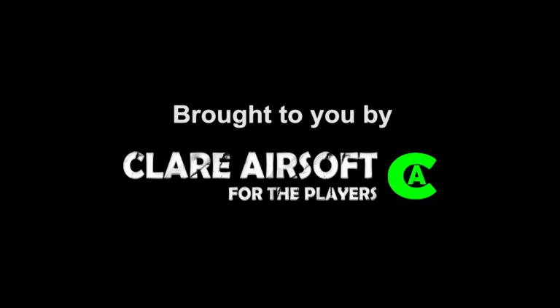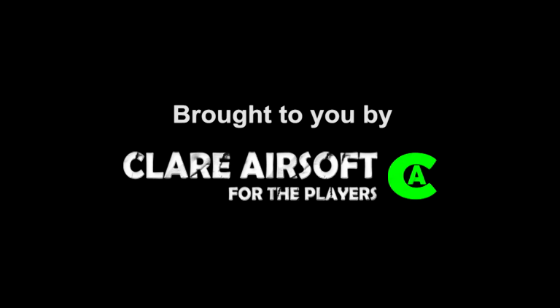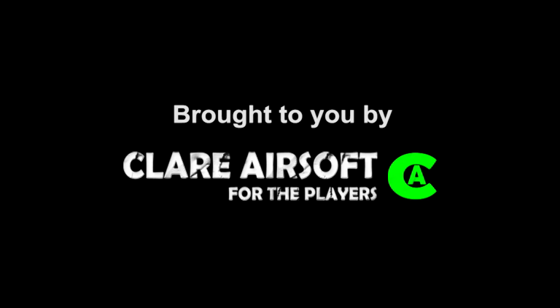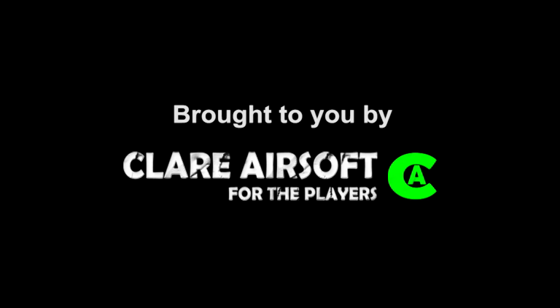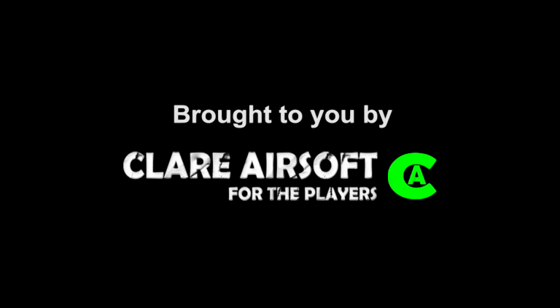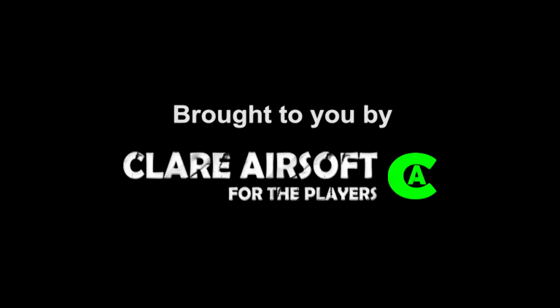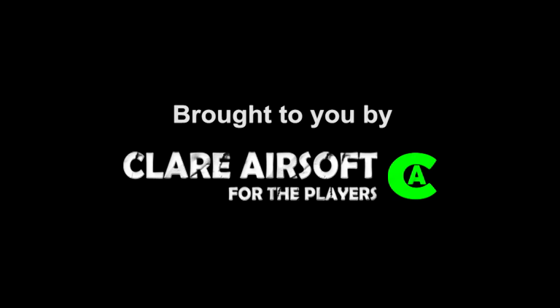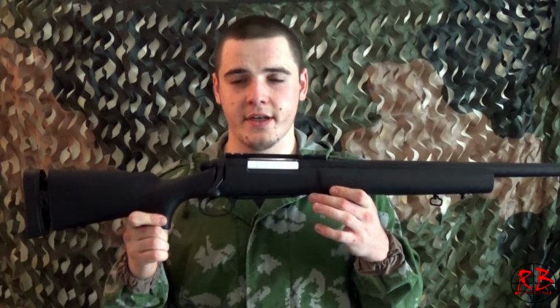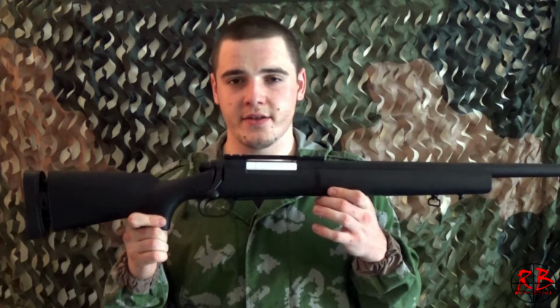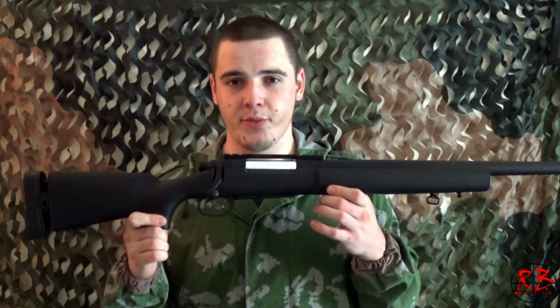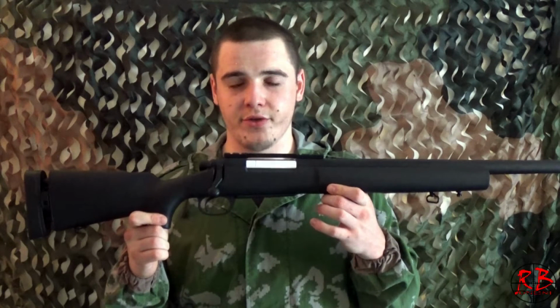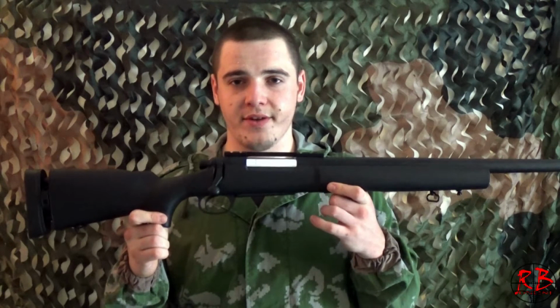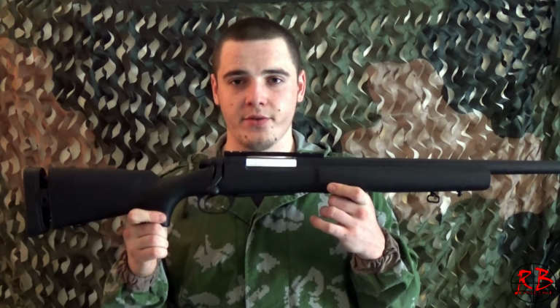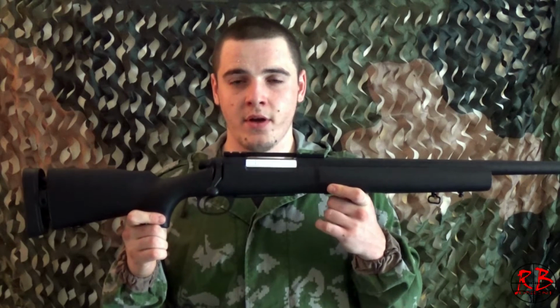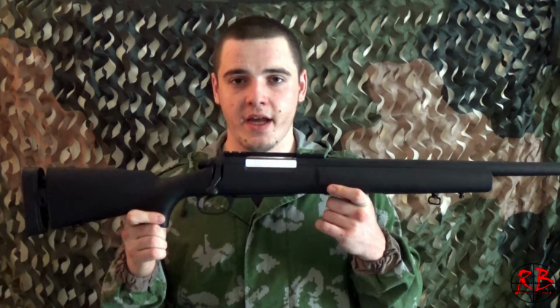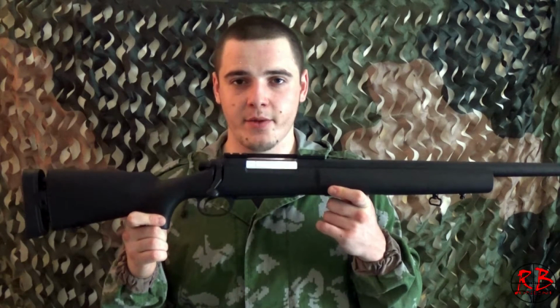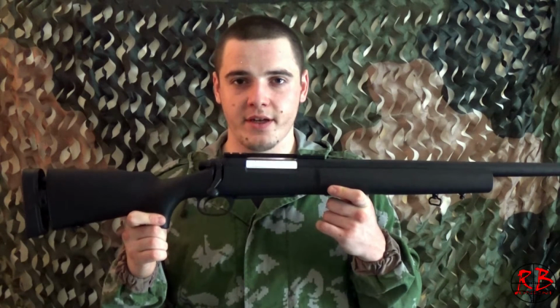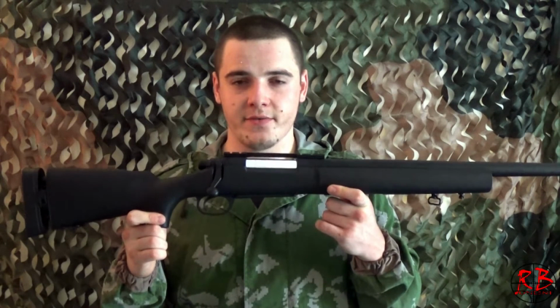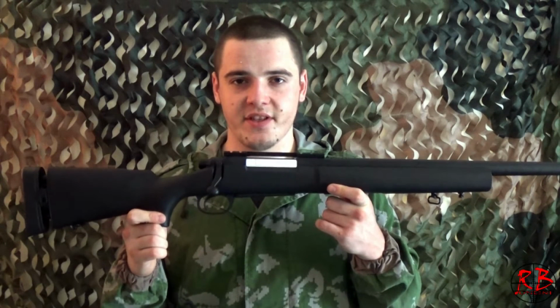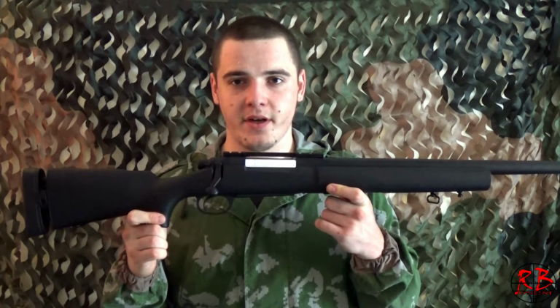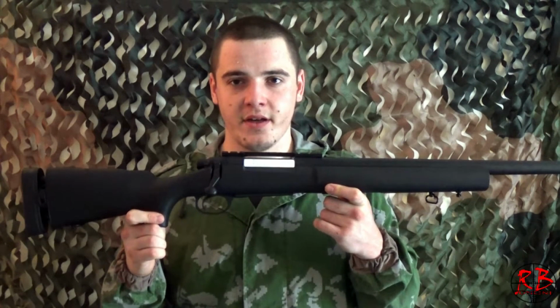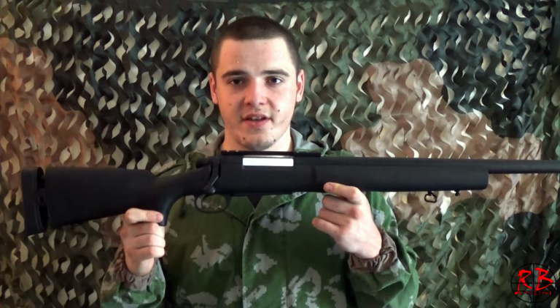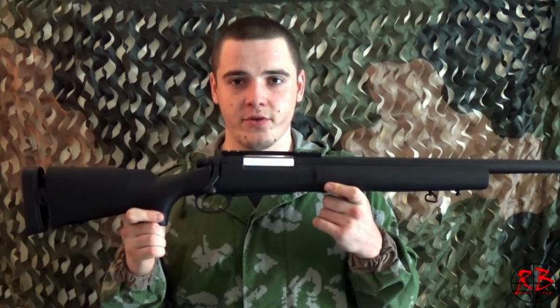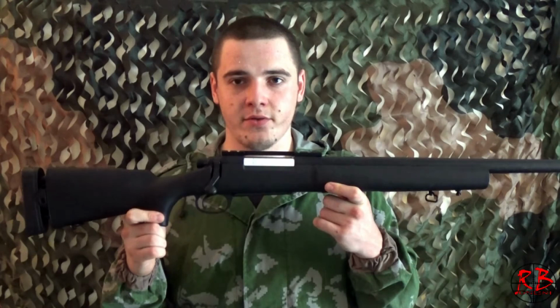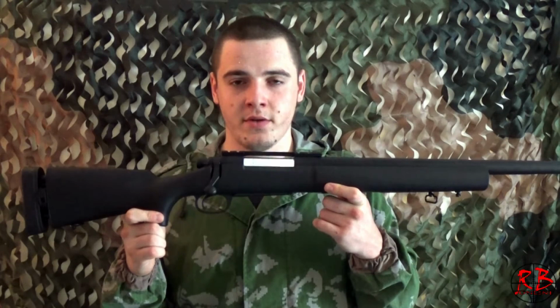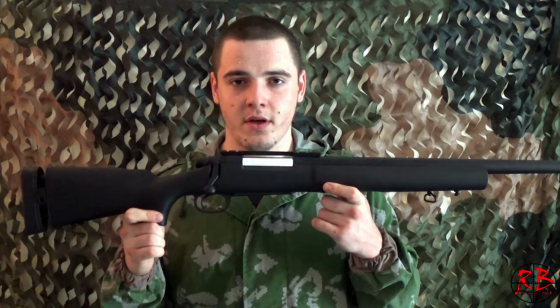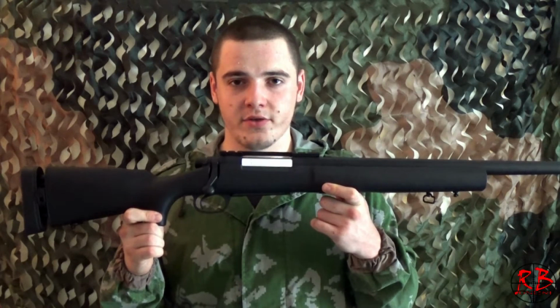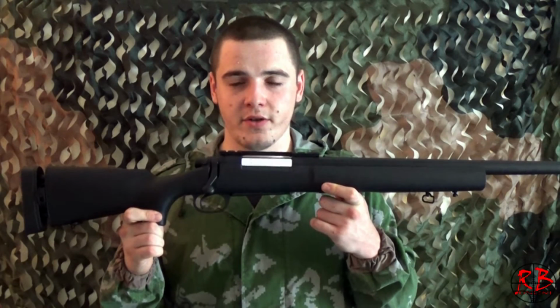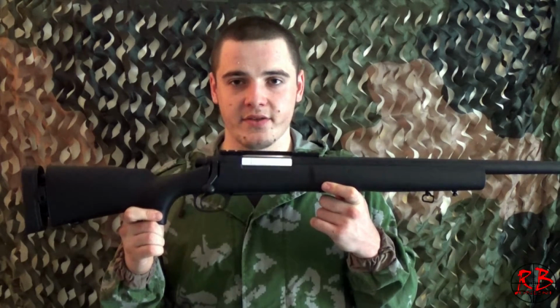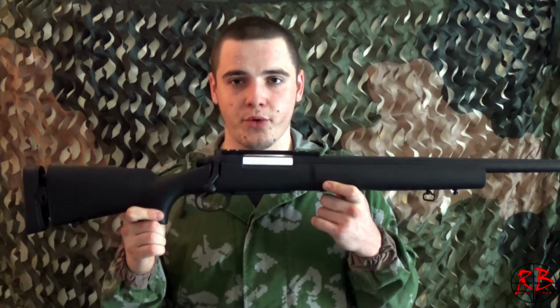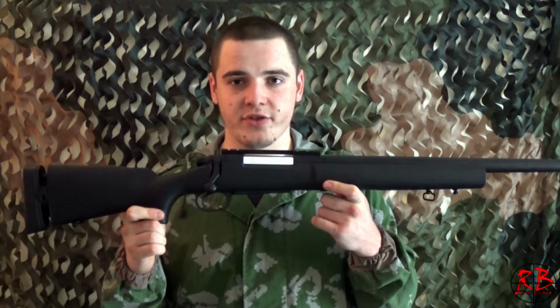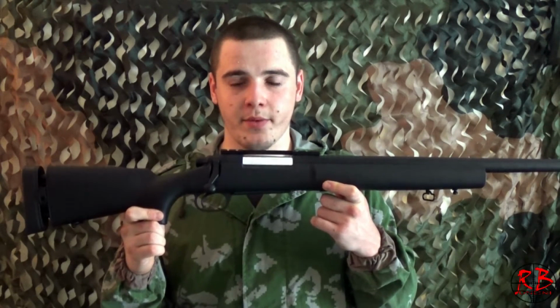Hello everyone, you are with RB Online, and today I am bringing you a review and assembly of the SEMA 702, also known as the Pro Sniper.